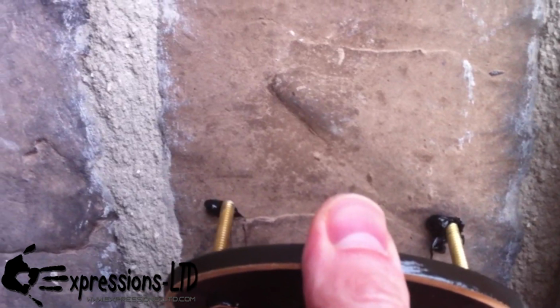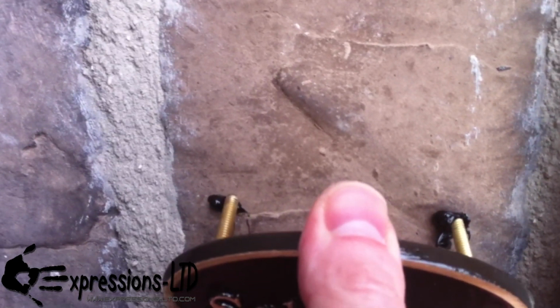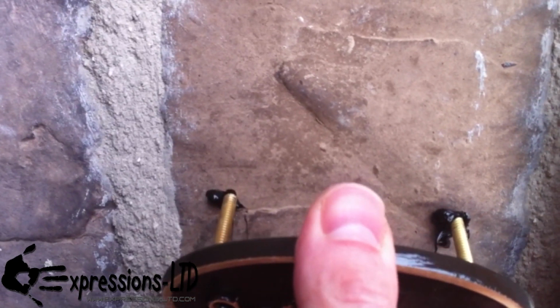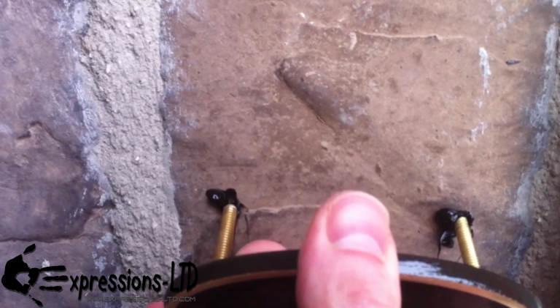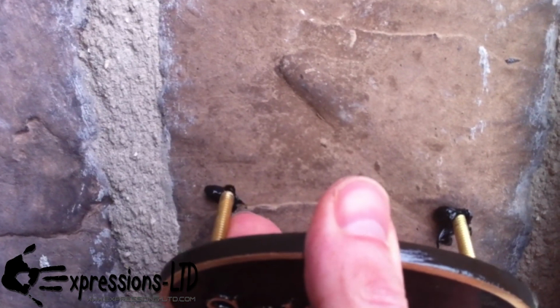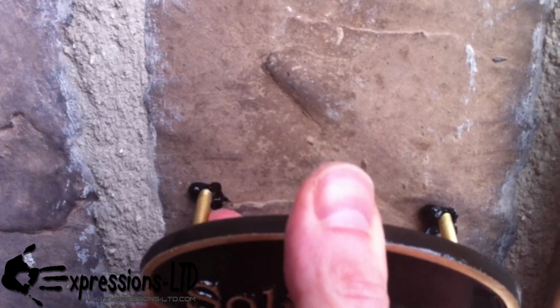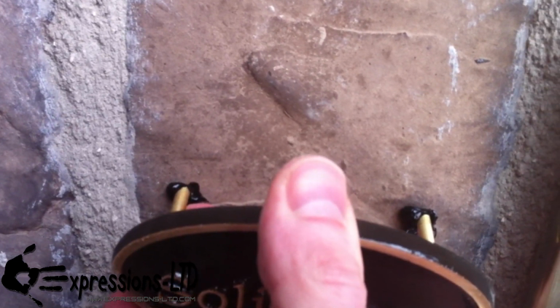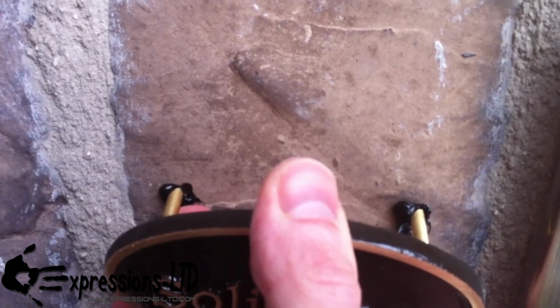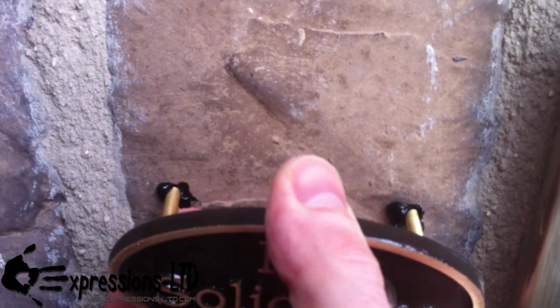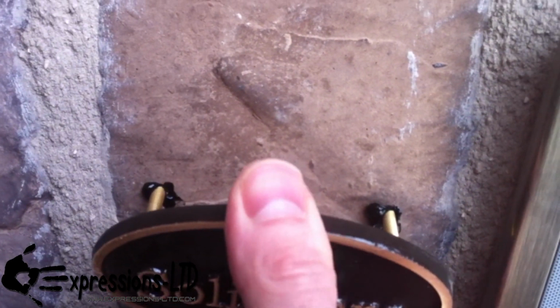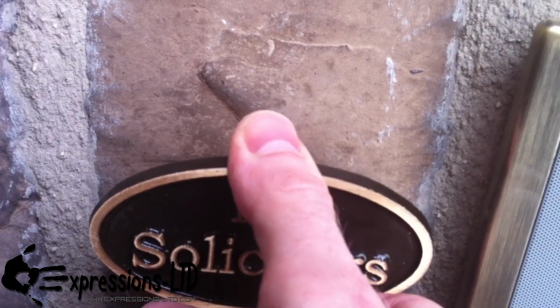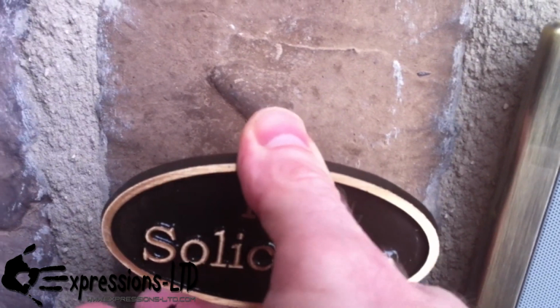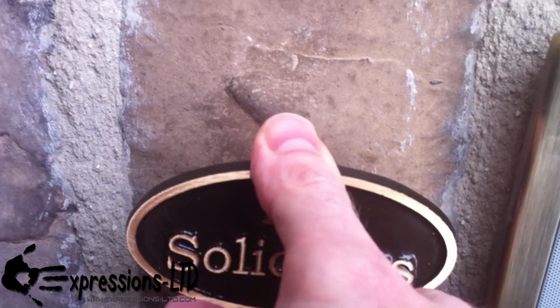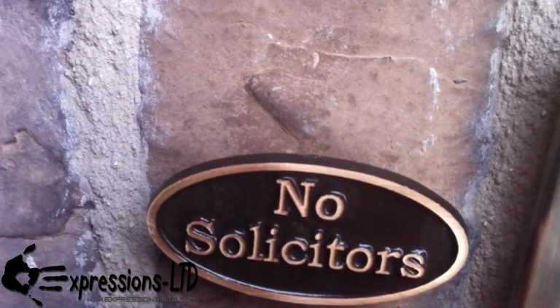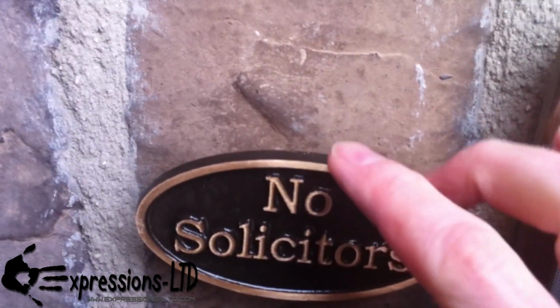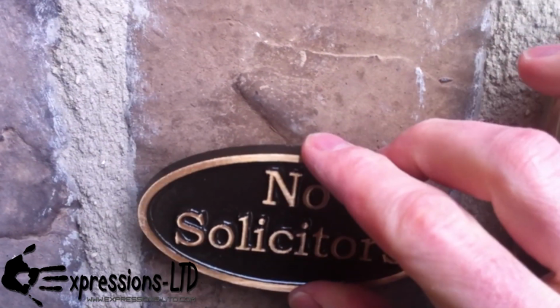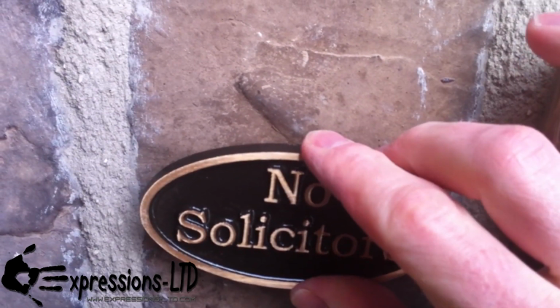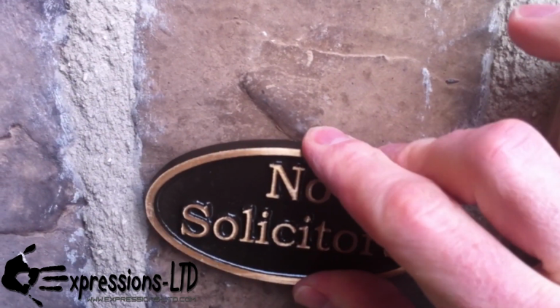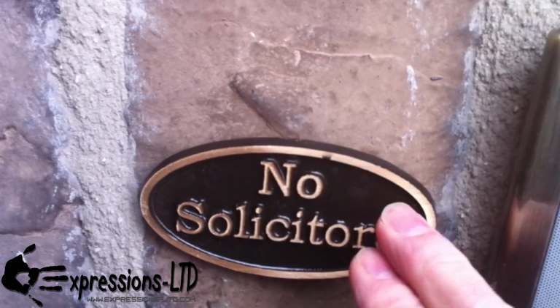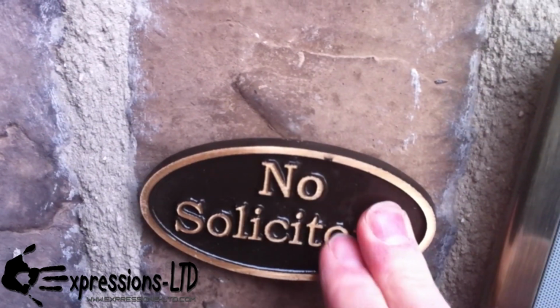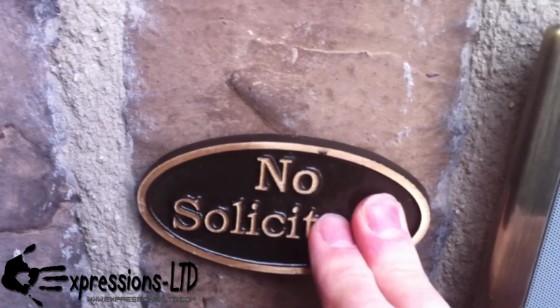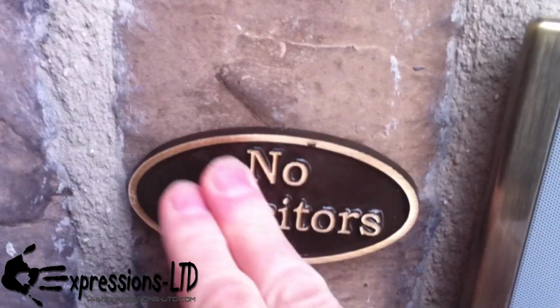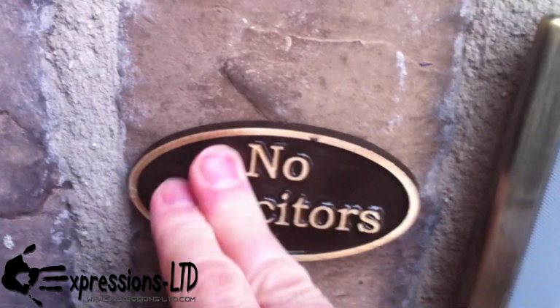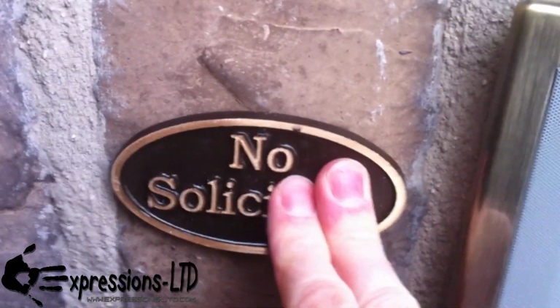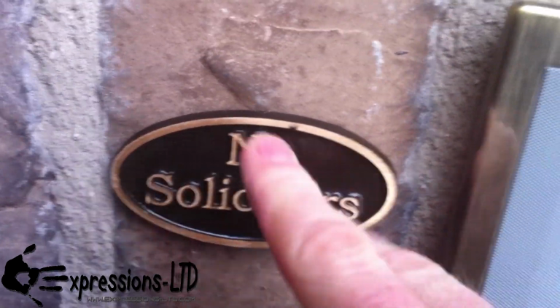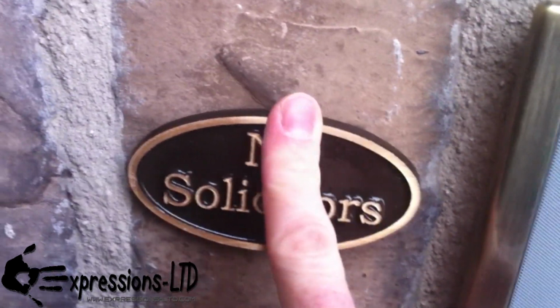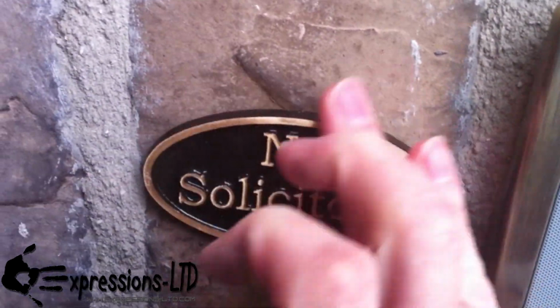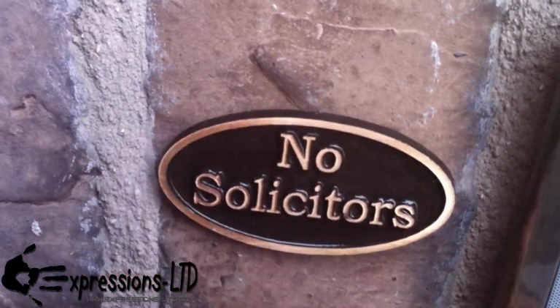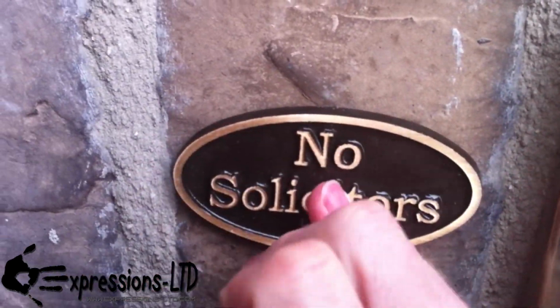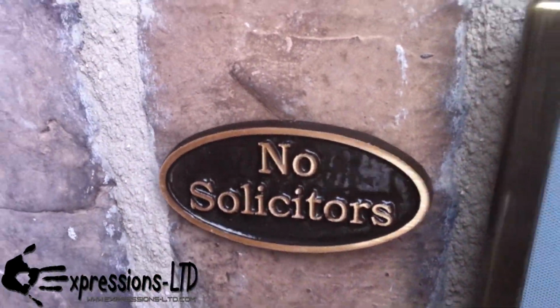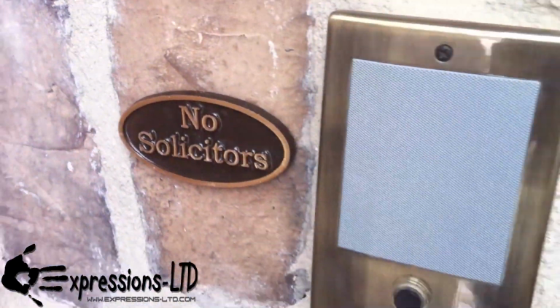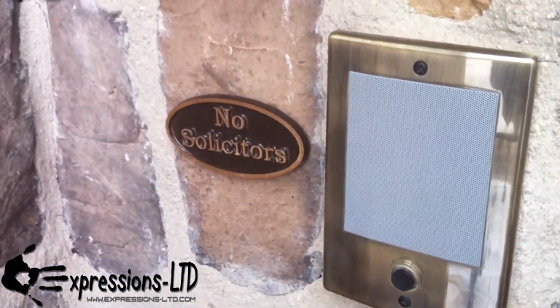Sometimes you've got to wiggle them a little bit to get those holes to line up, and just slowly work it in. That's it.